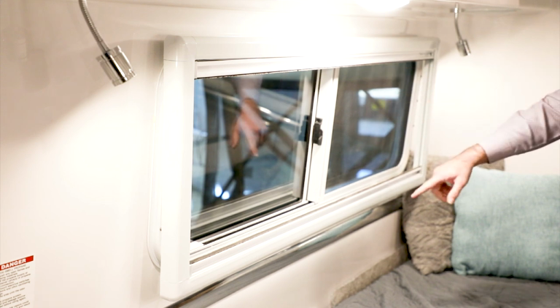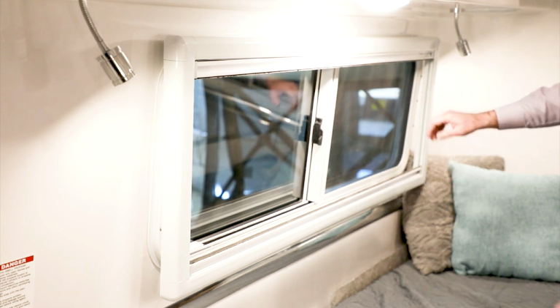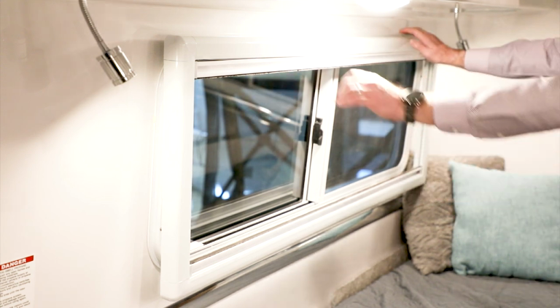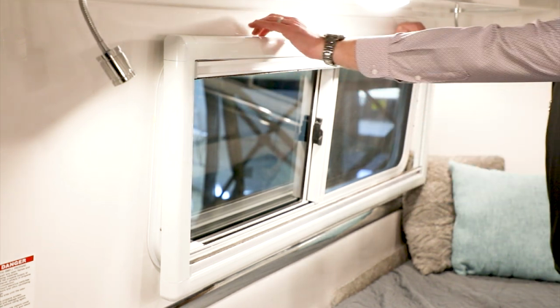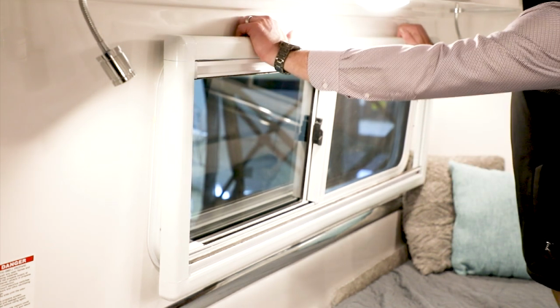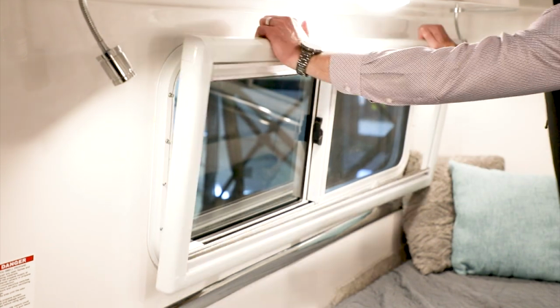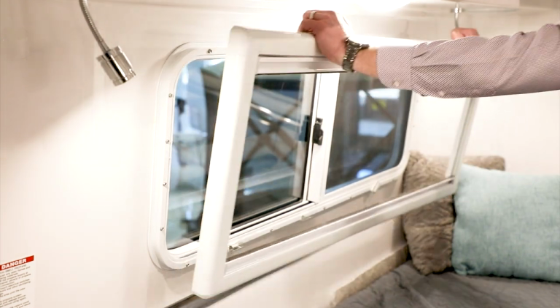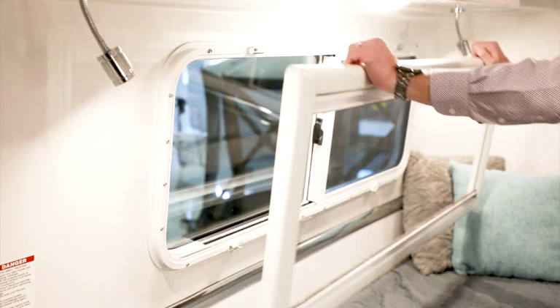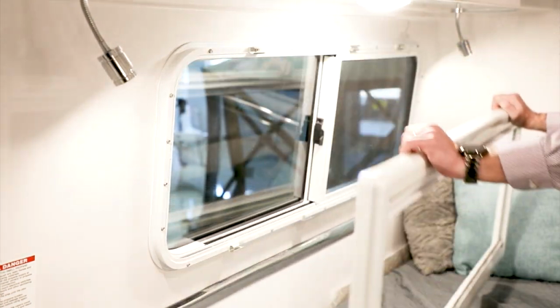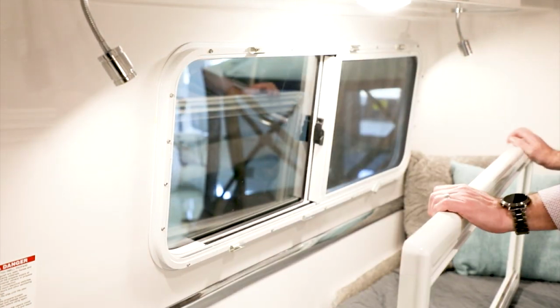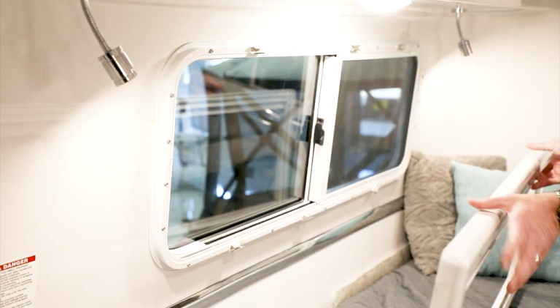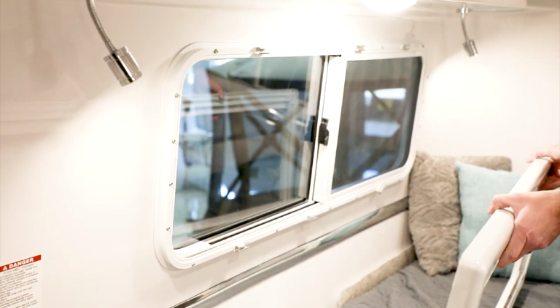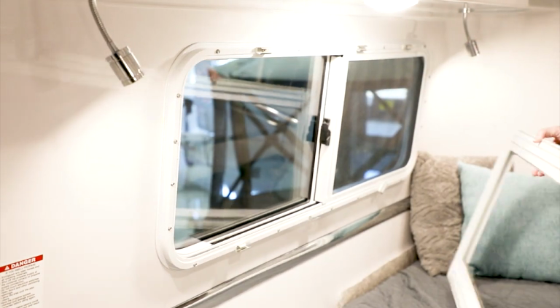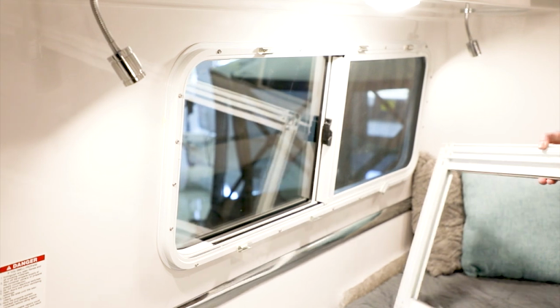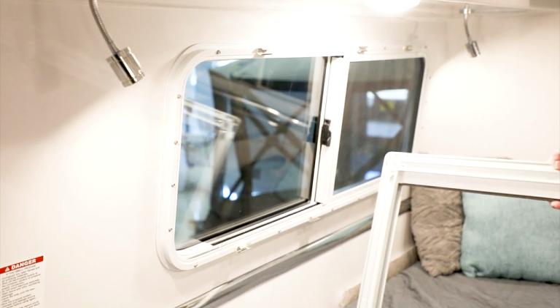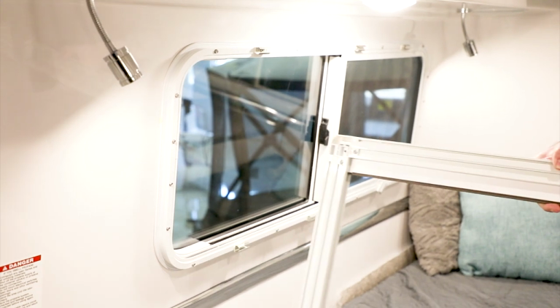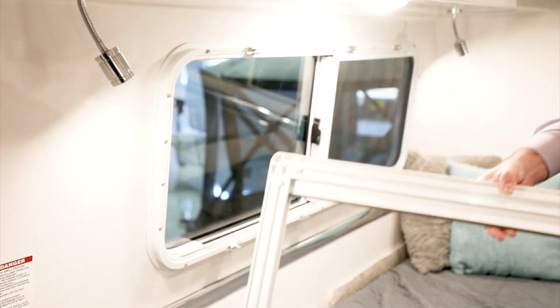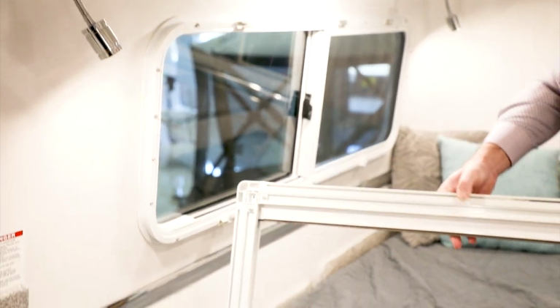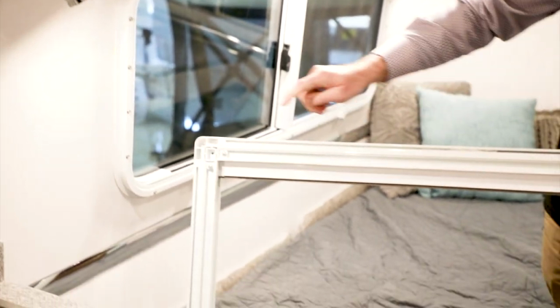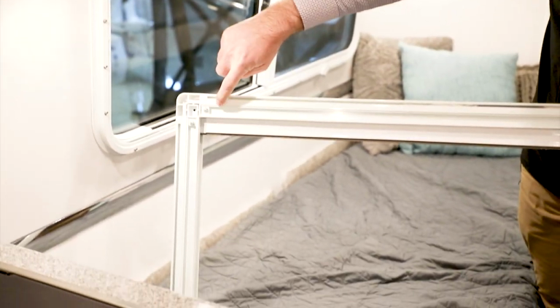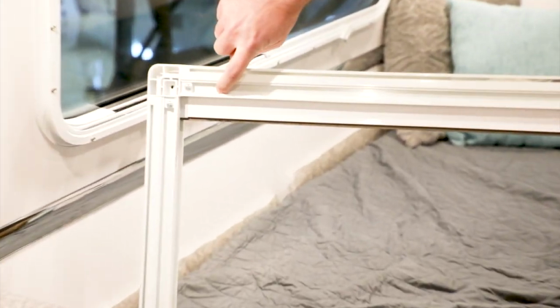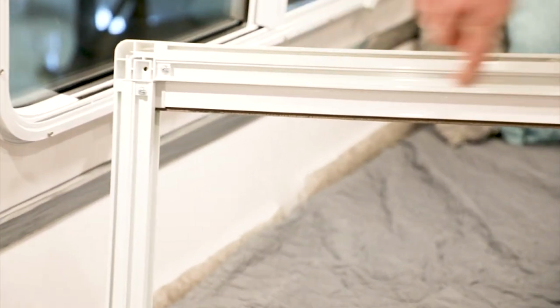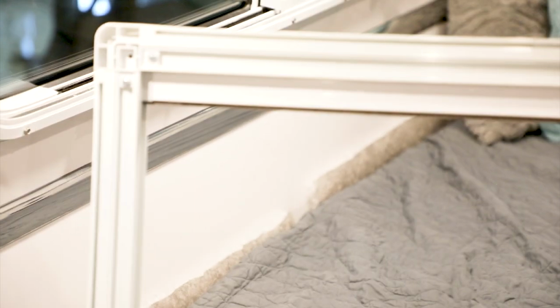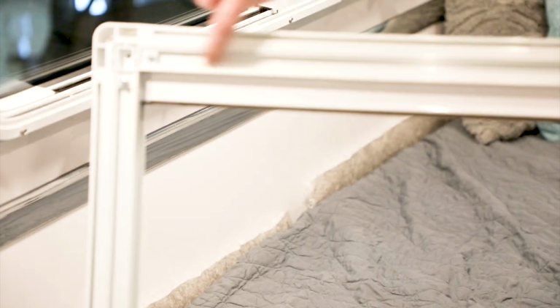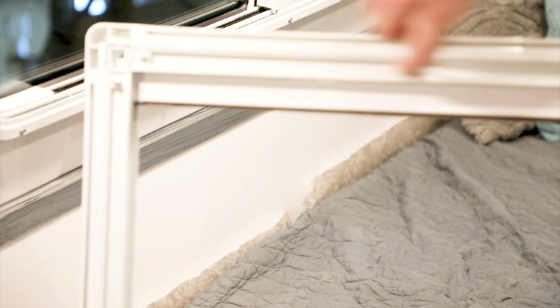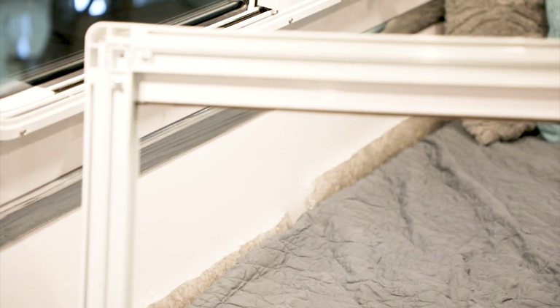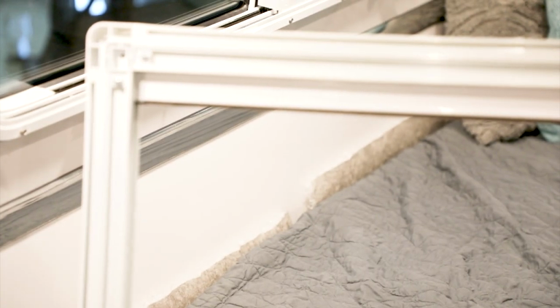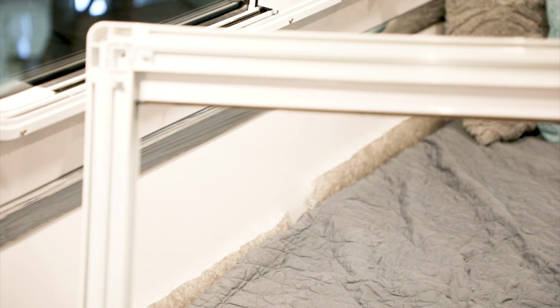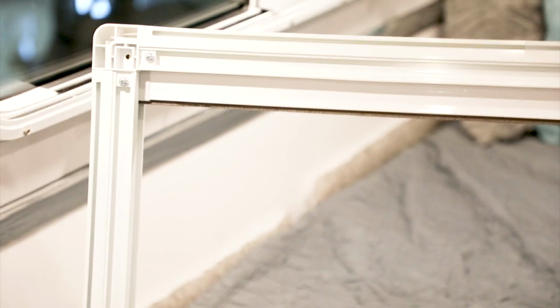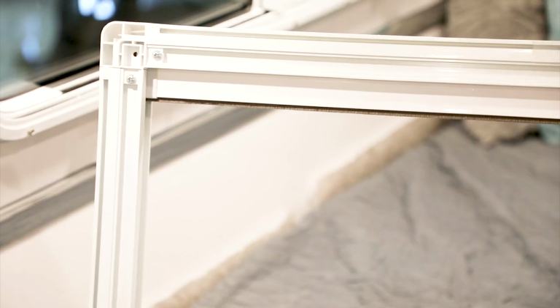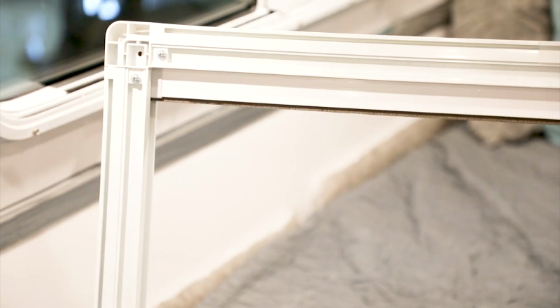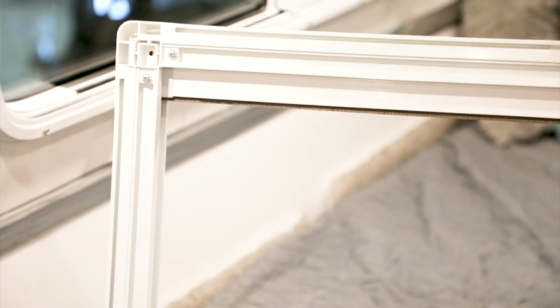Once we have the bottom removed, we just pull the top off. Now I want to take a look at the back of it. You'll see here the plastic rail on the back of the window shade — that's where the metal clips sit.